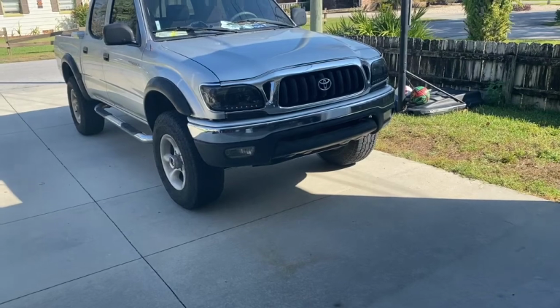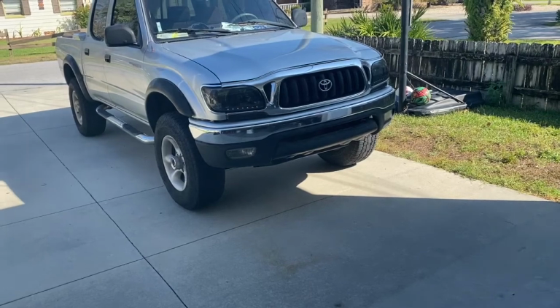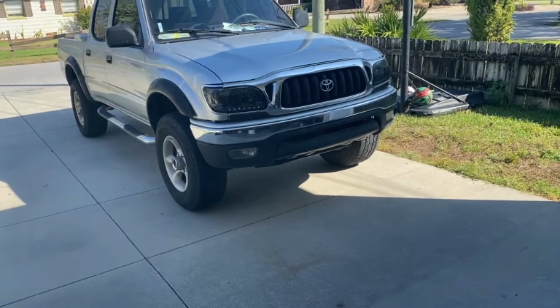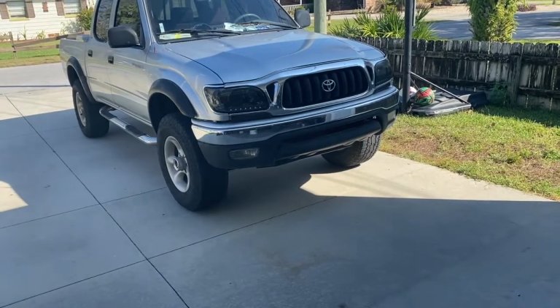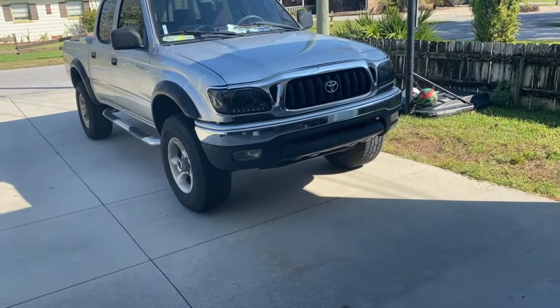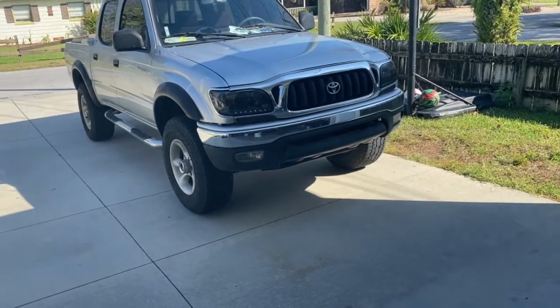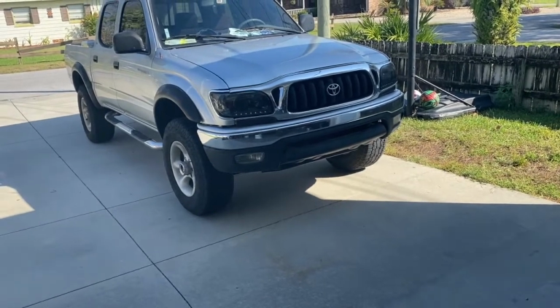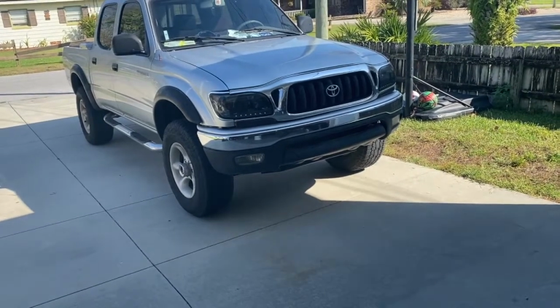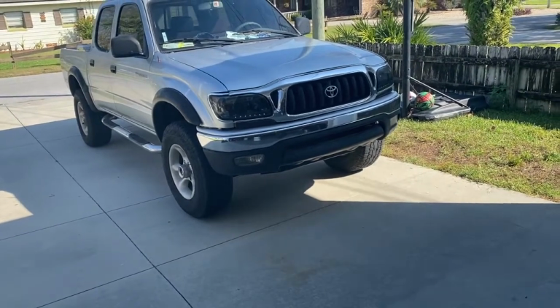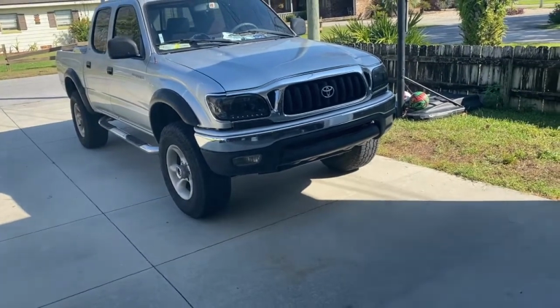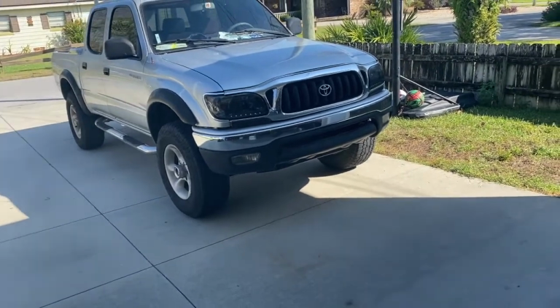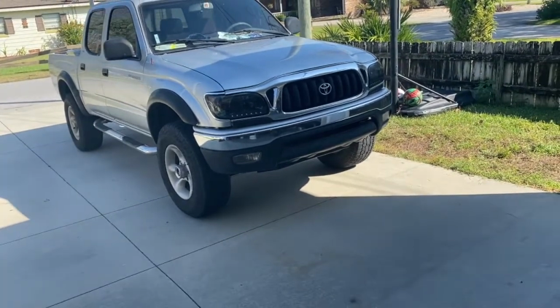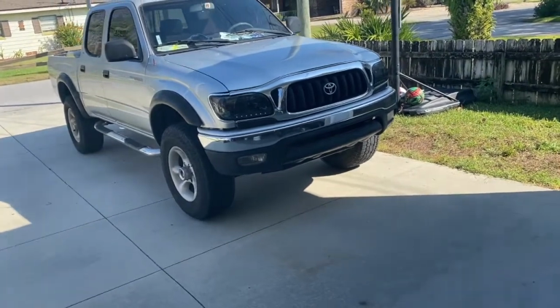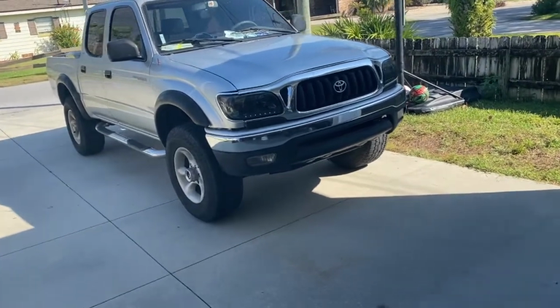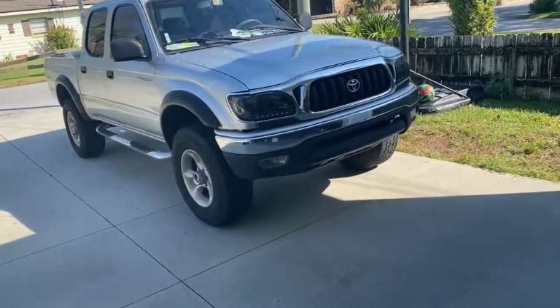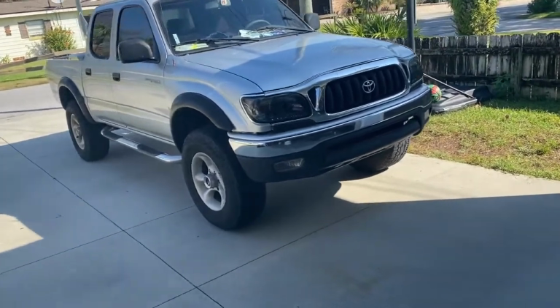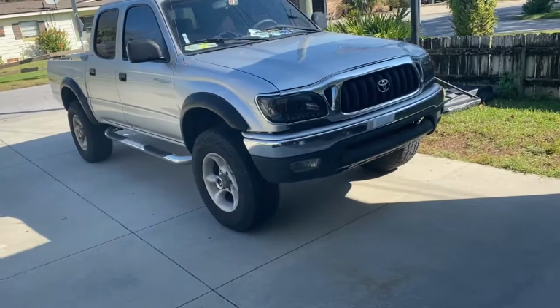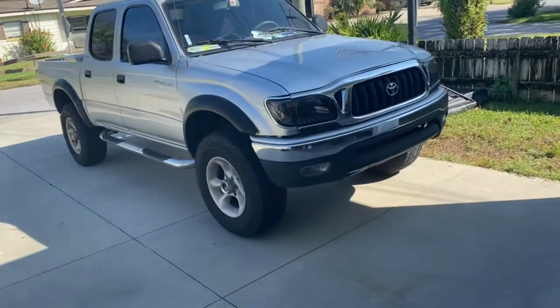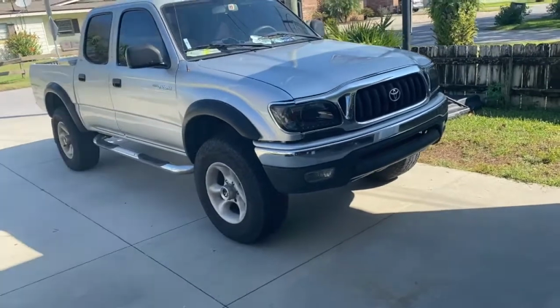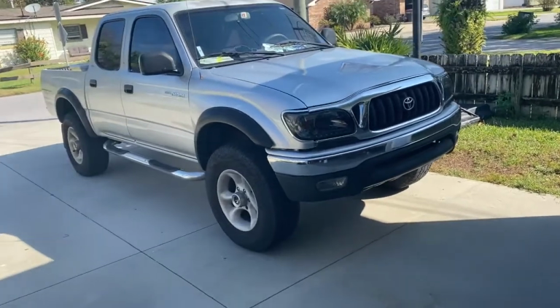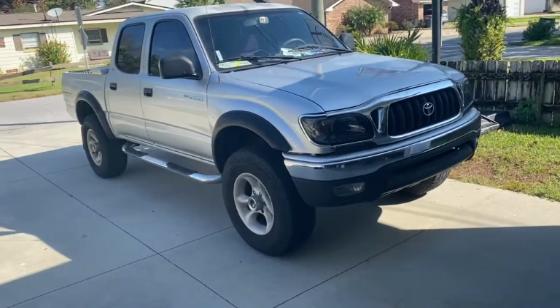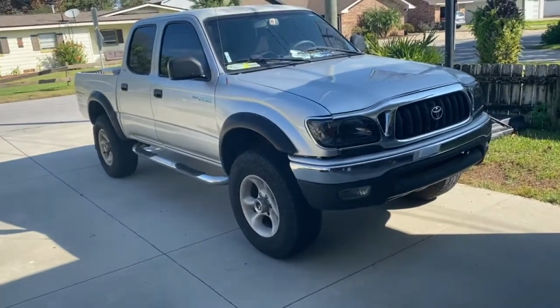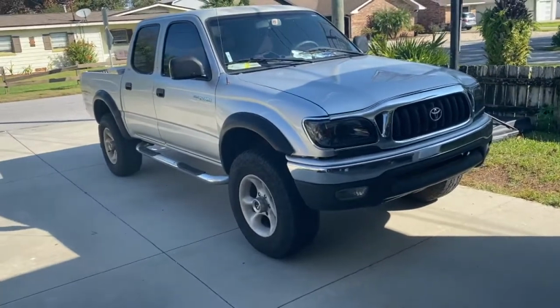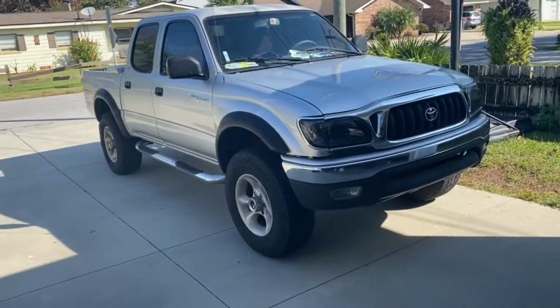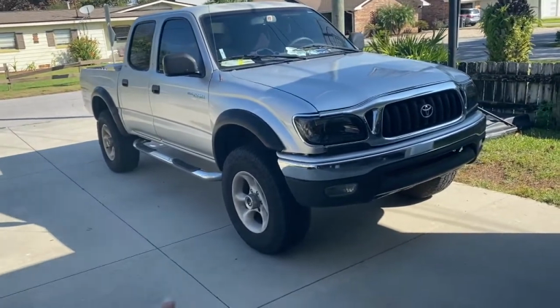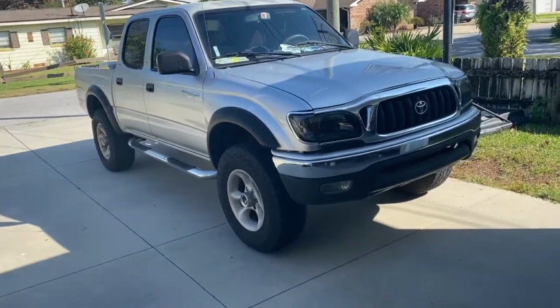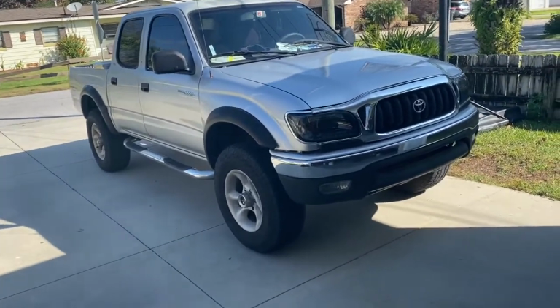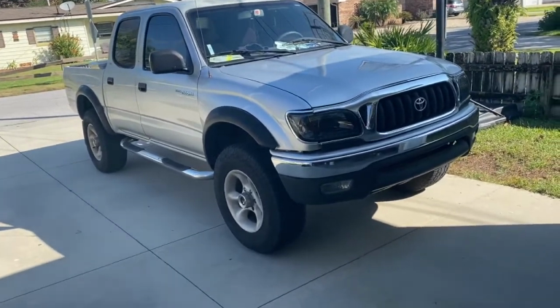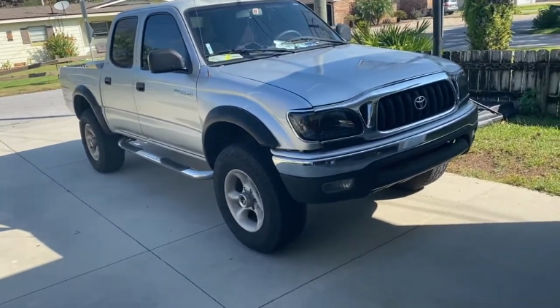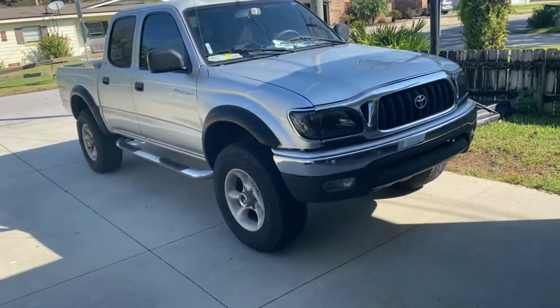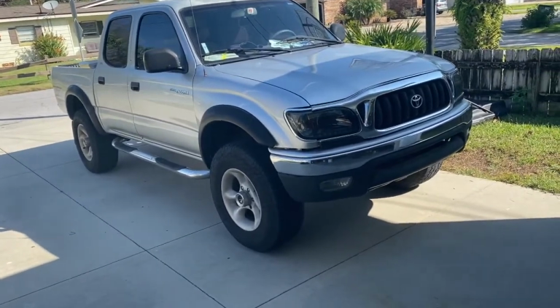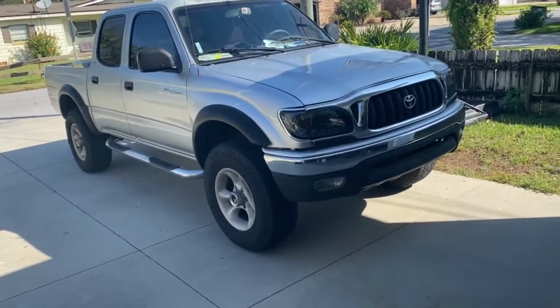Hello YouTube, today I'm going to be showing you a quick warning when it comes to replacing your struts on a first gen Toyota Tacoma.